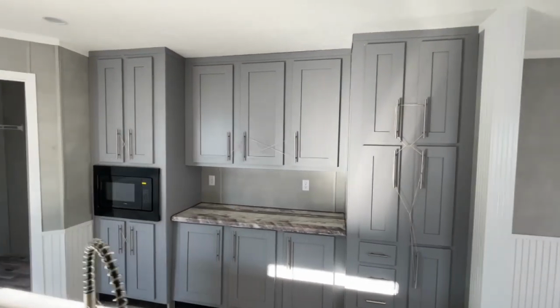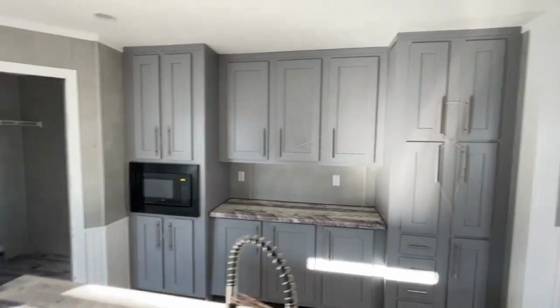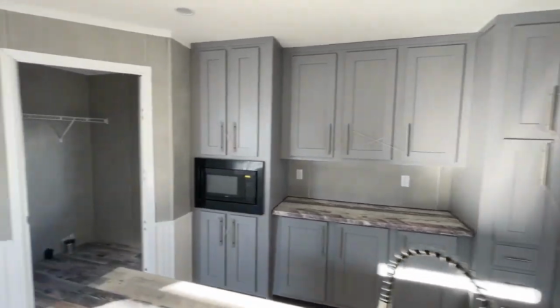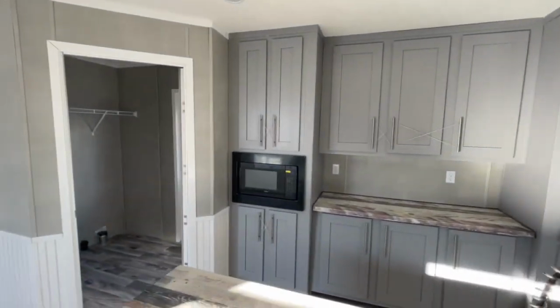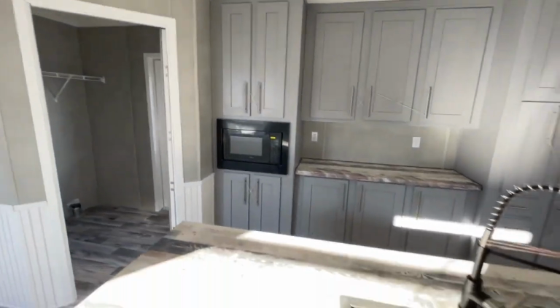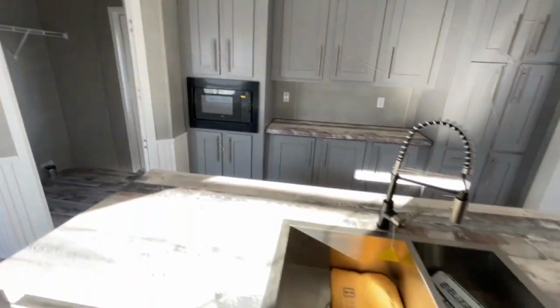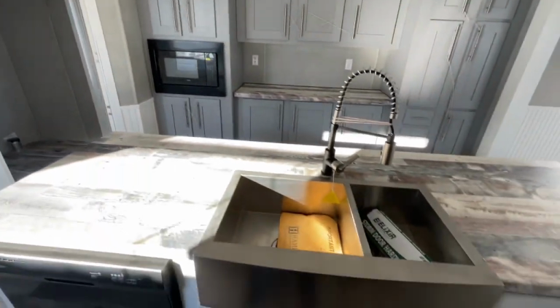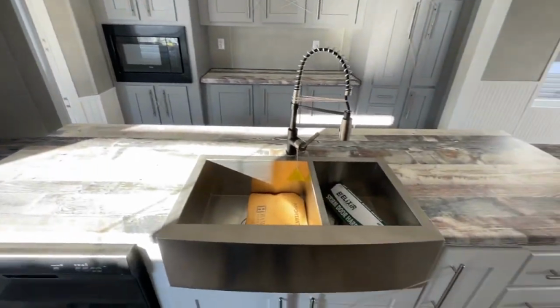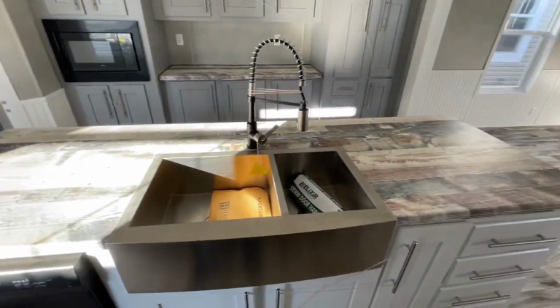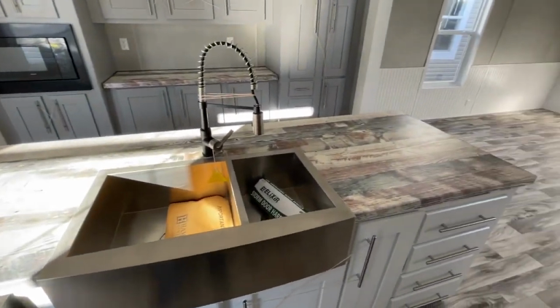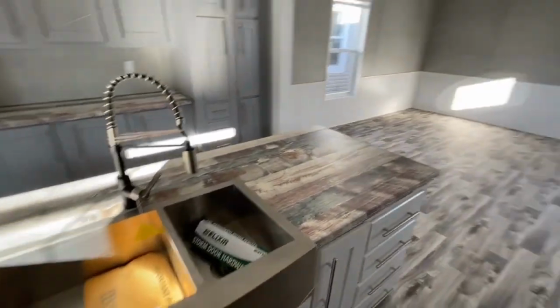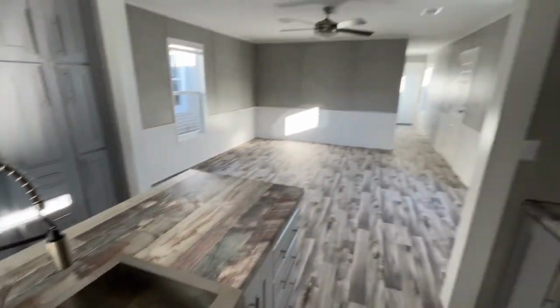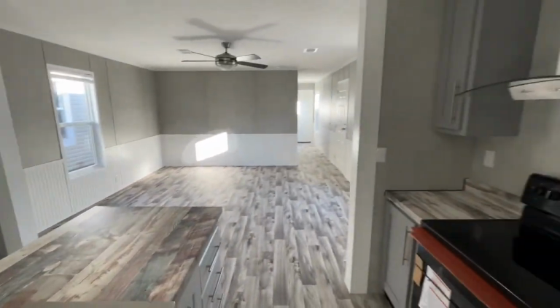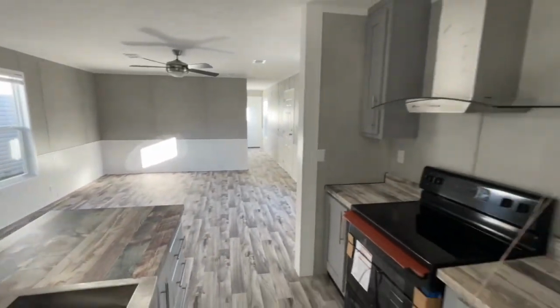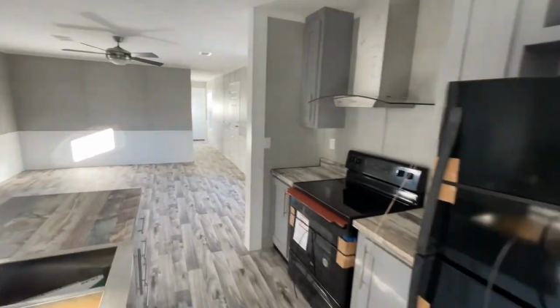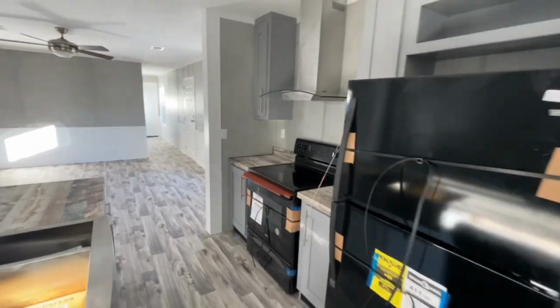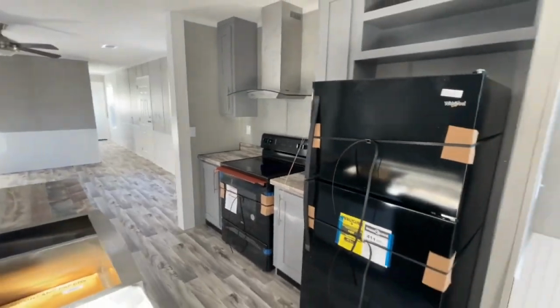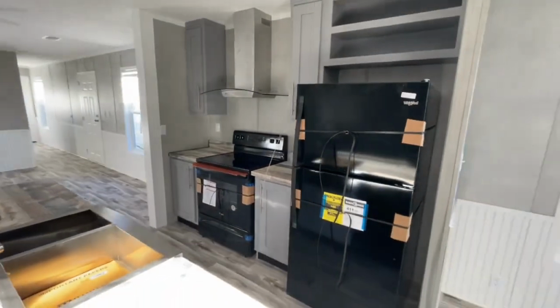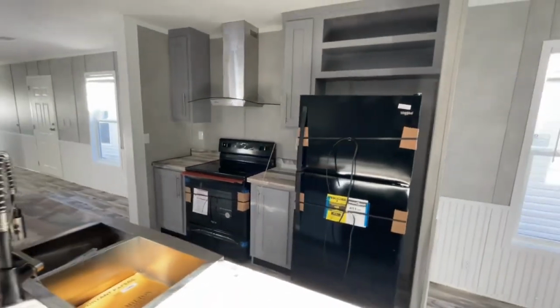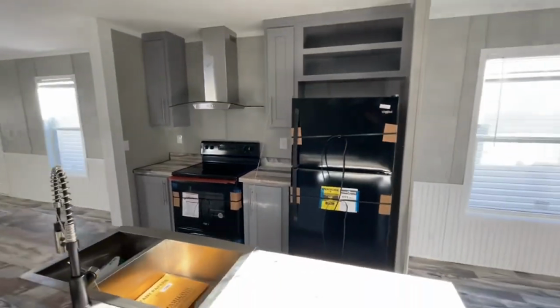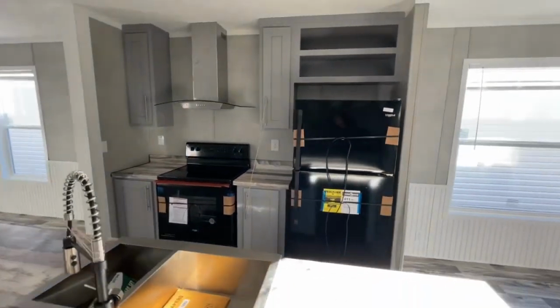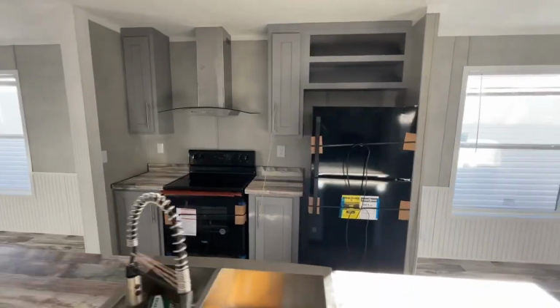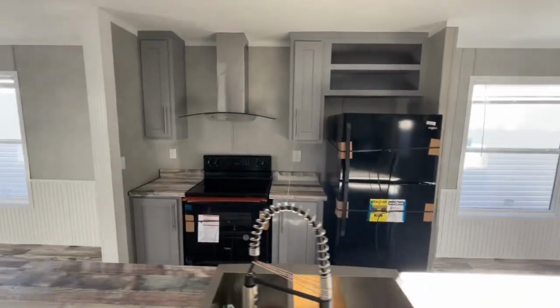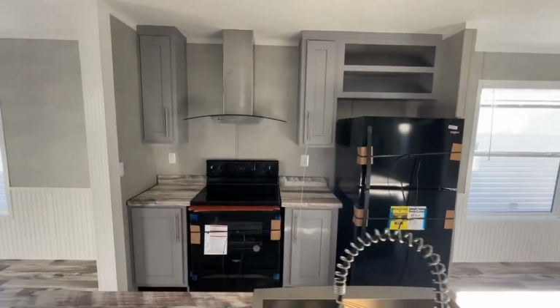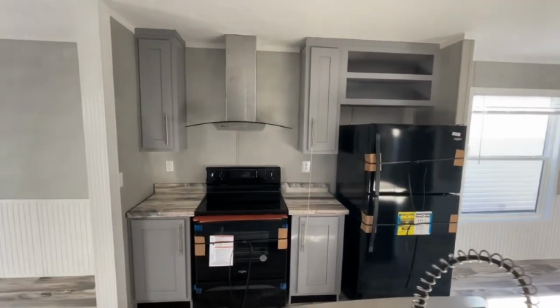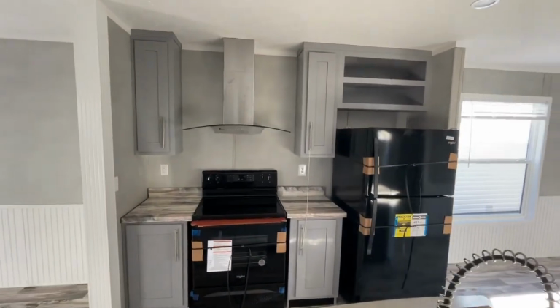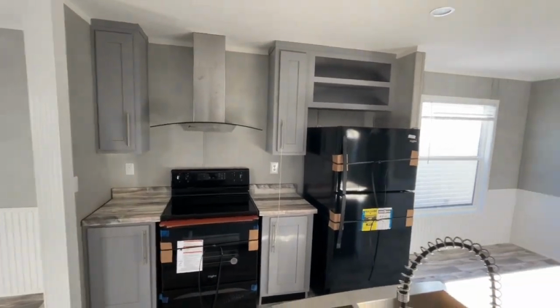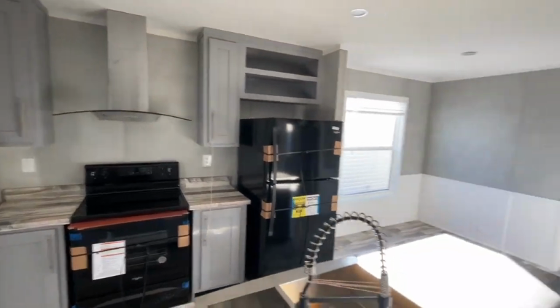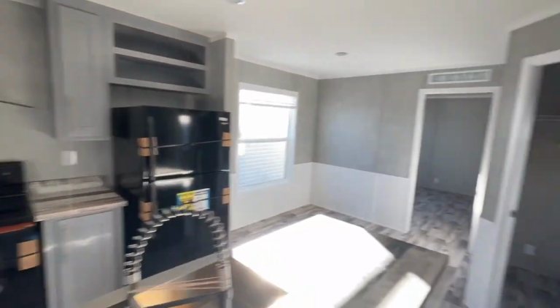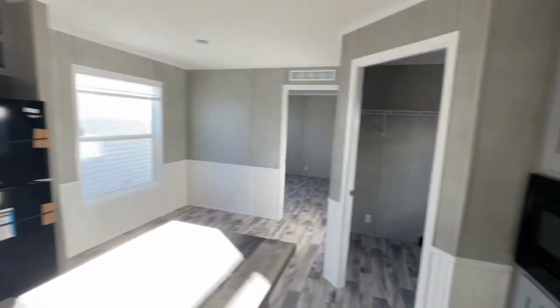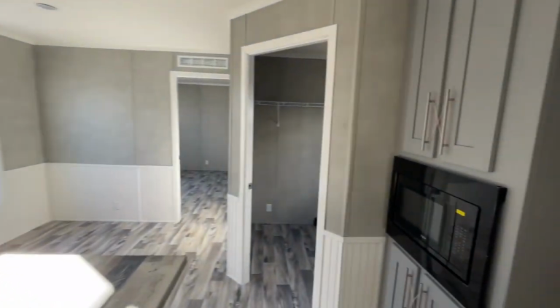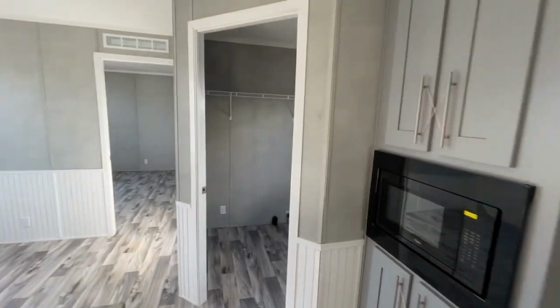This is a top-notch single-wide that Hamilton makes. You've got the European hood vent over there, and they went with a gray cabinet in this house — it's just beautiful.